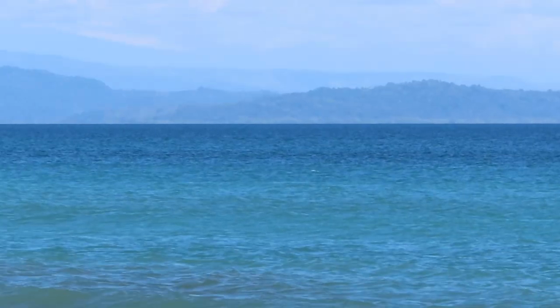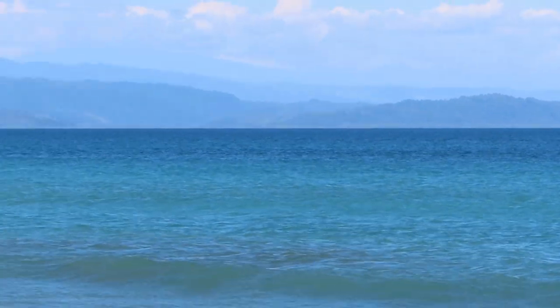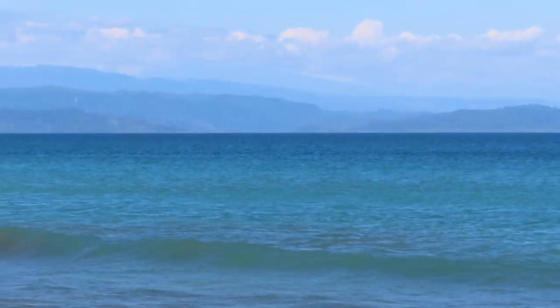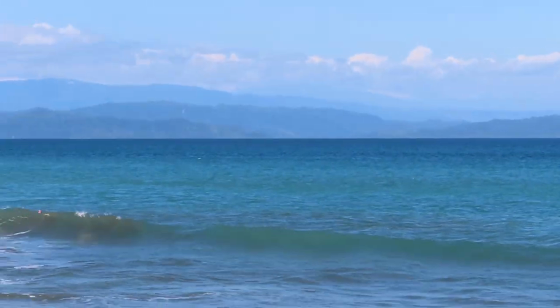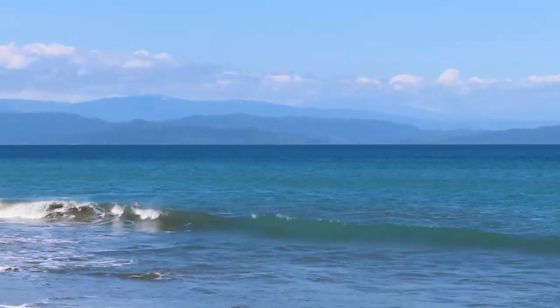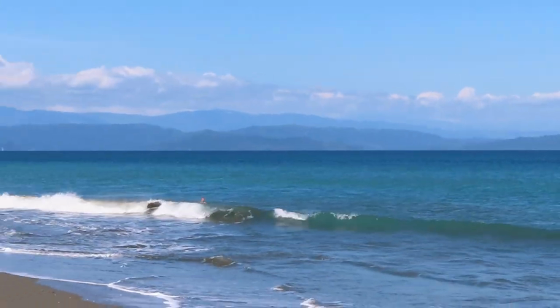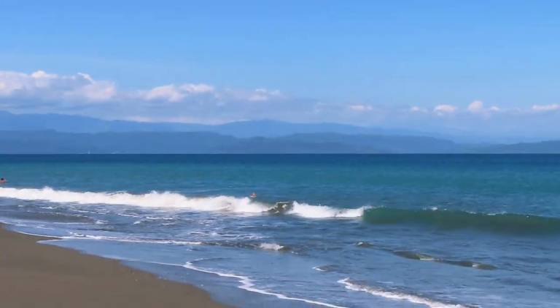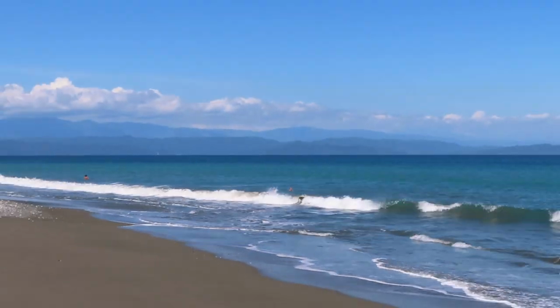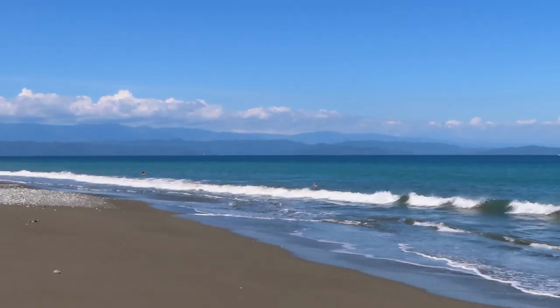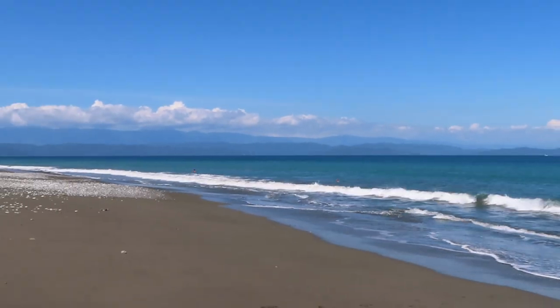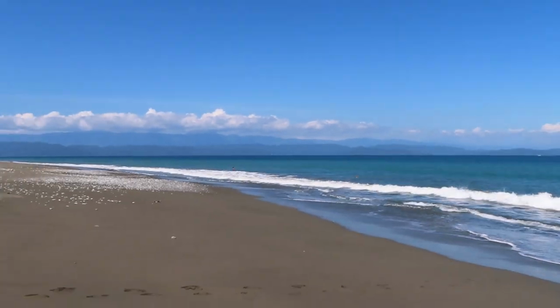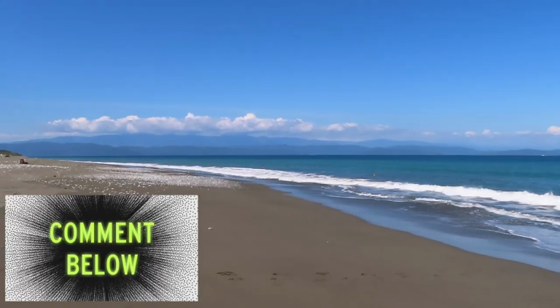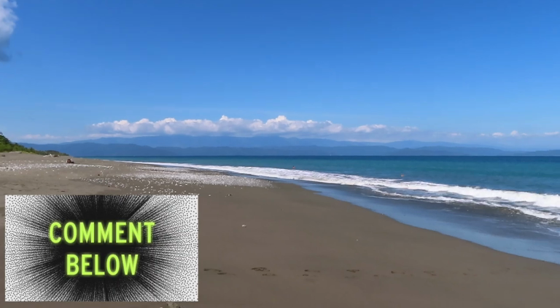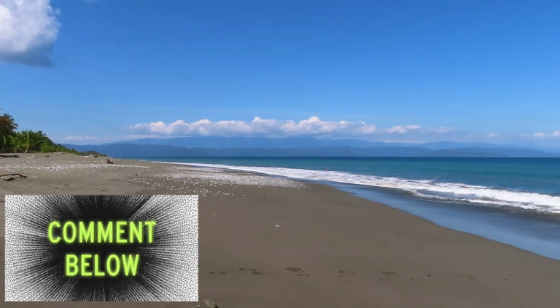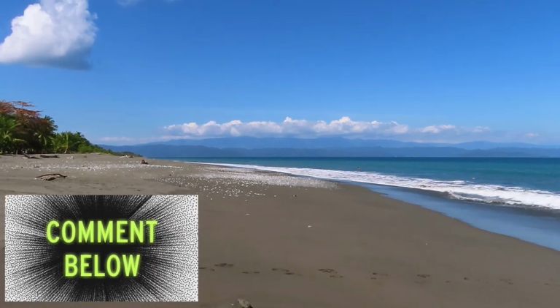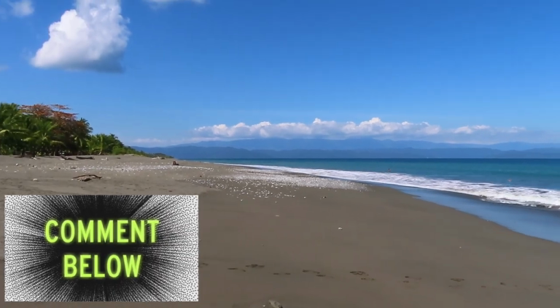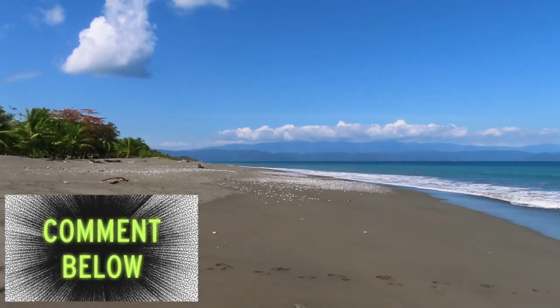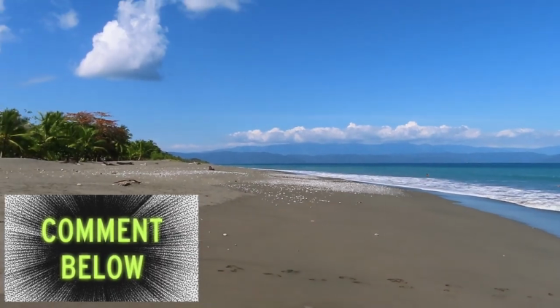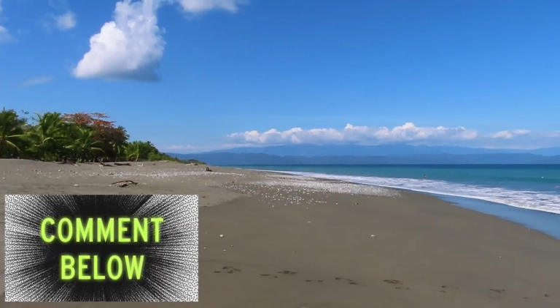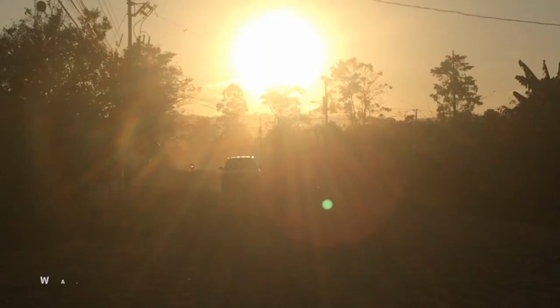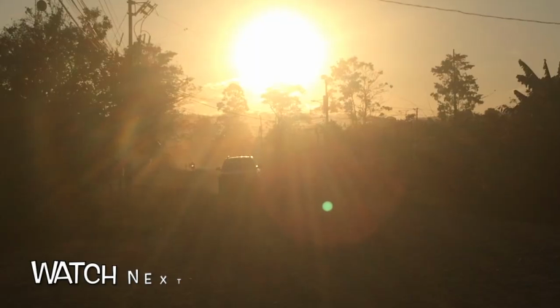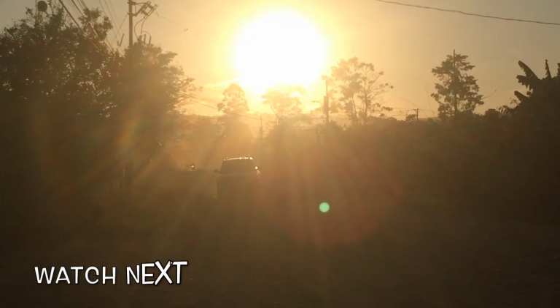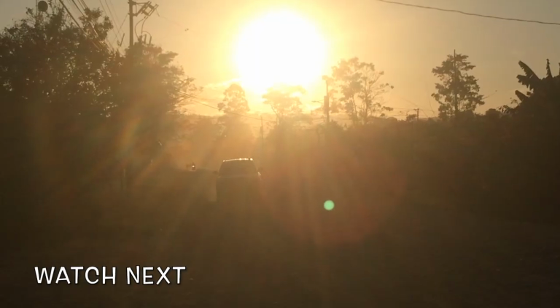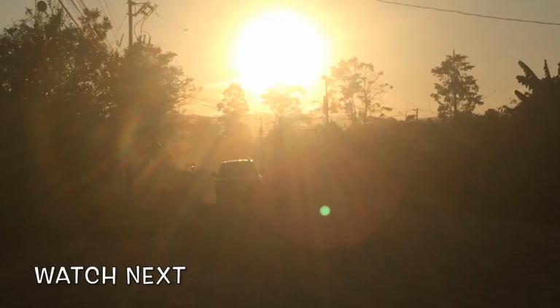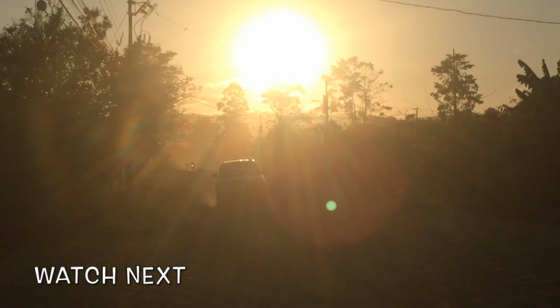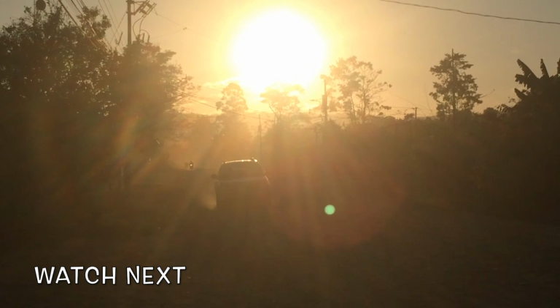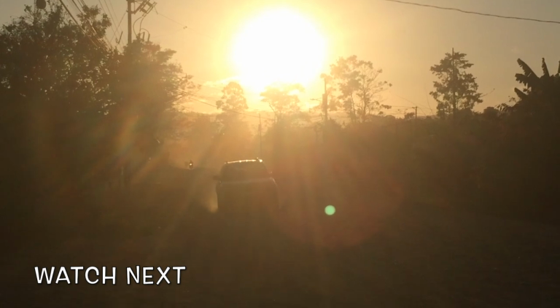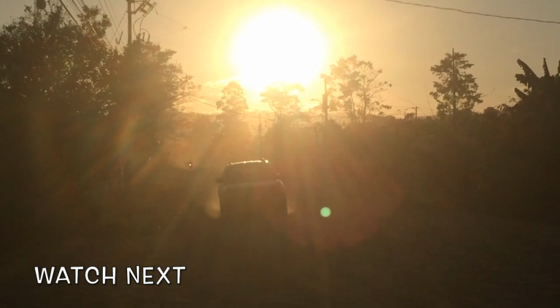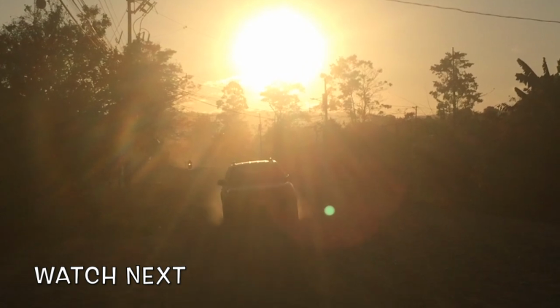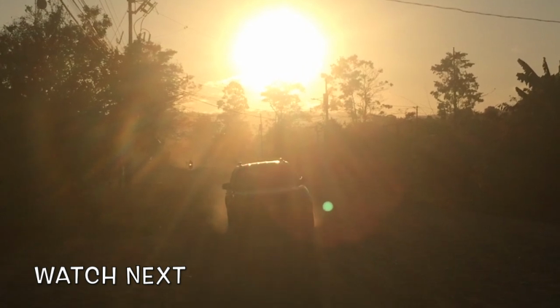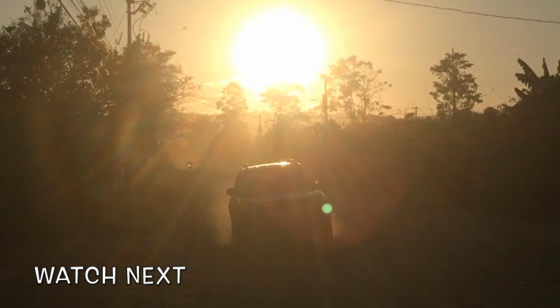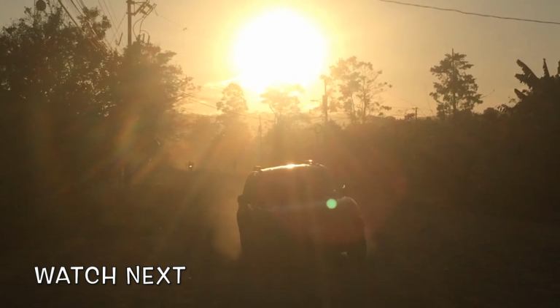So, would you put Puerto Jiménez on your itinerary and why? Let us know in the comments! Meanwhile, check out these other videos of amazing places to visit in Costa Rica!